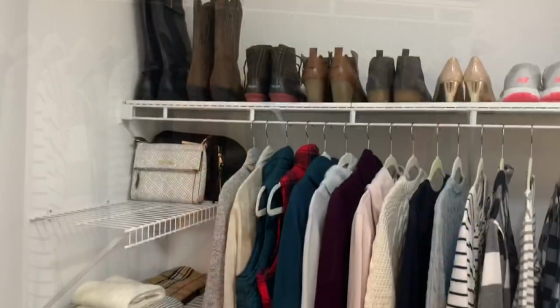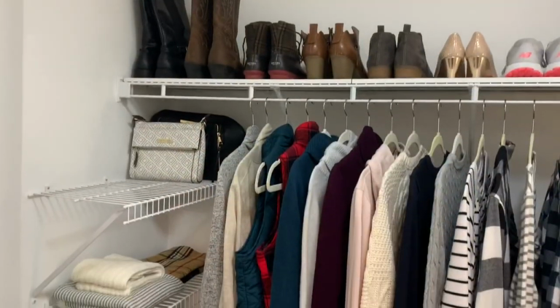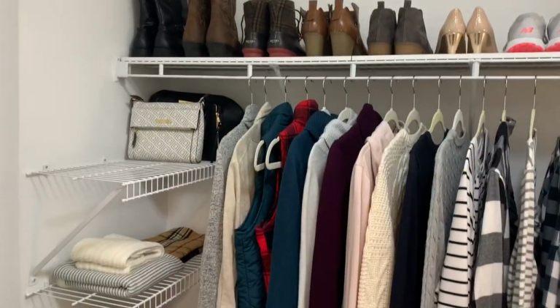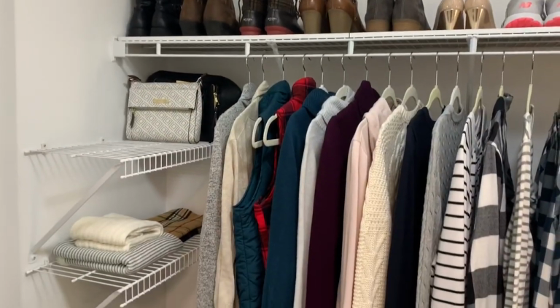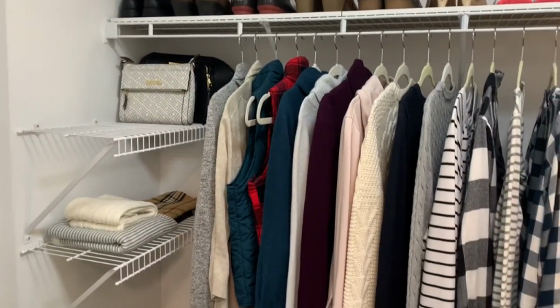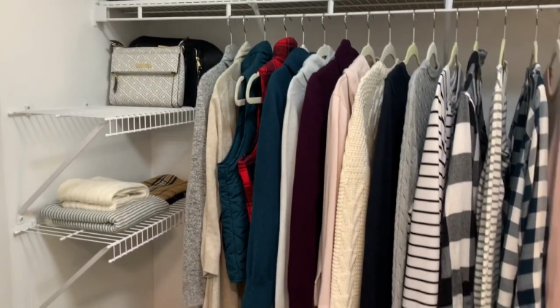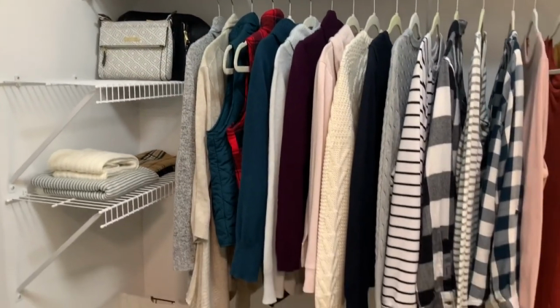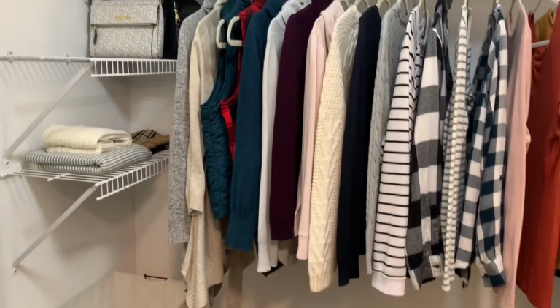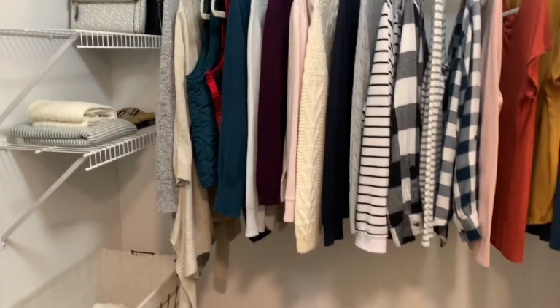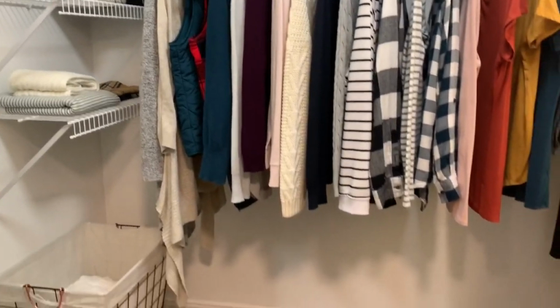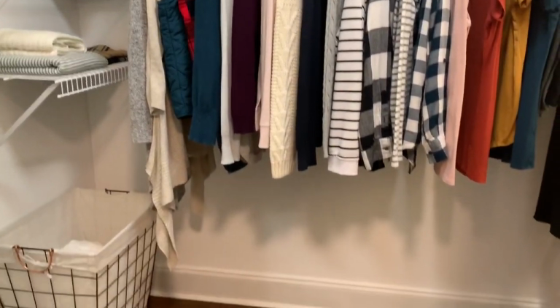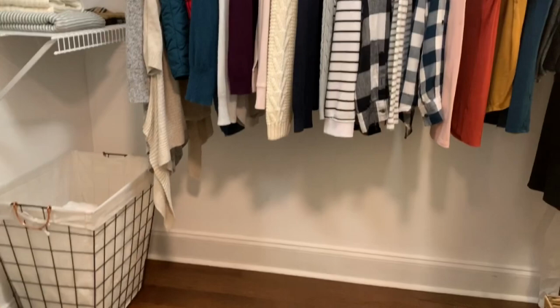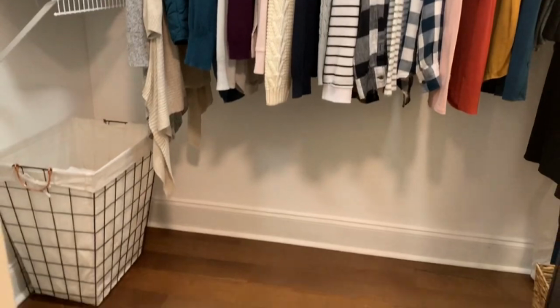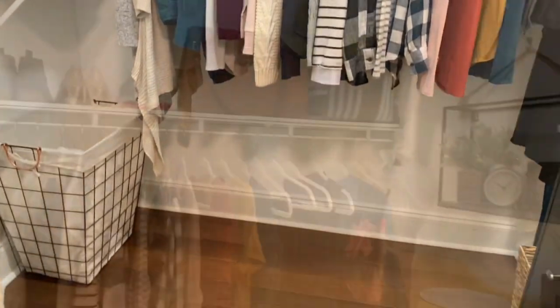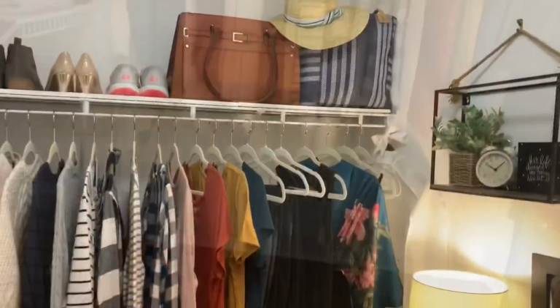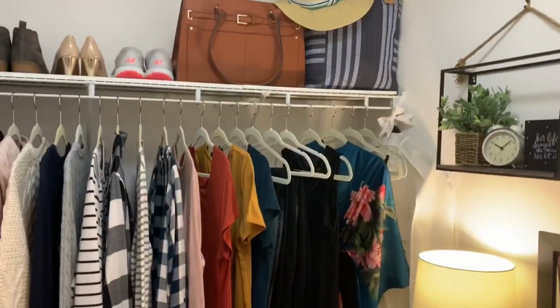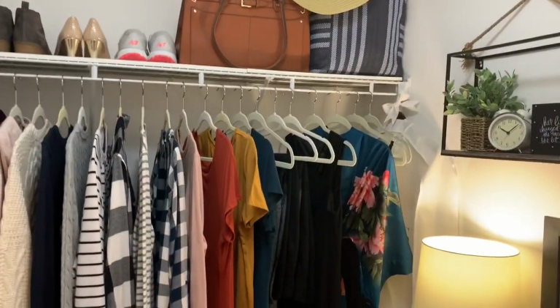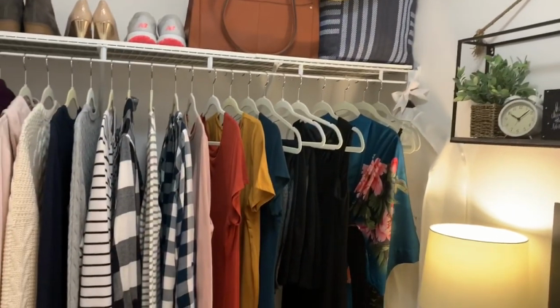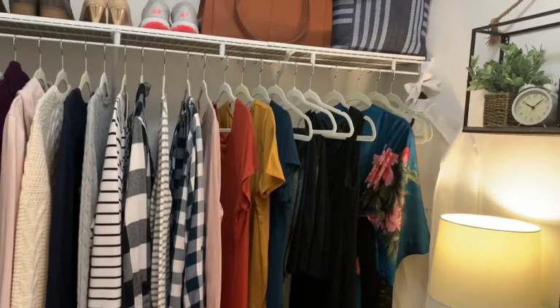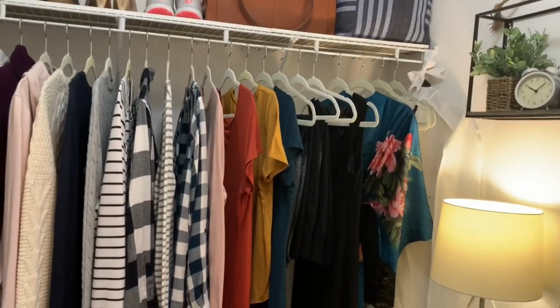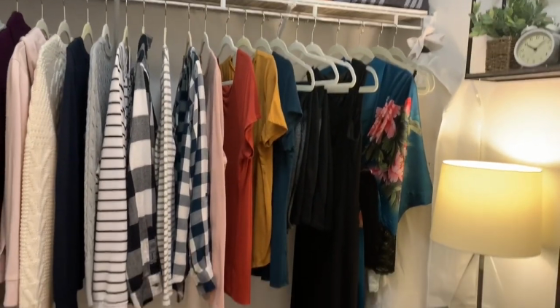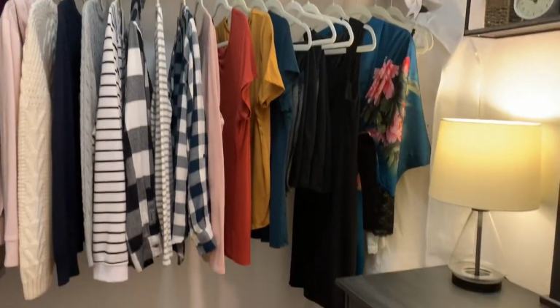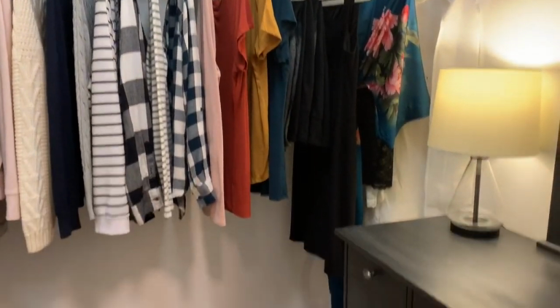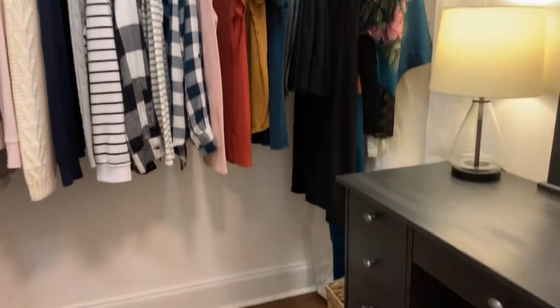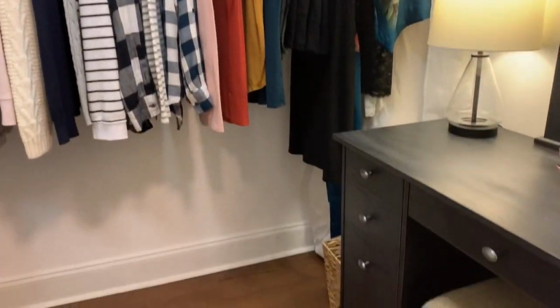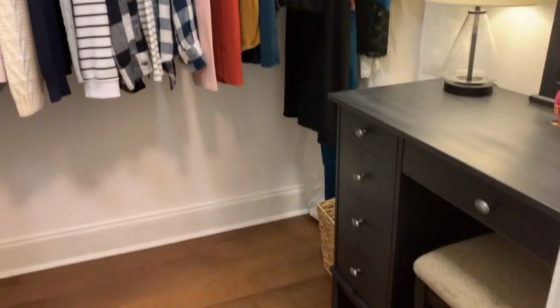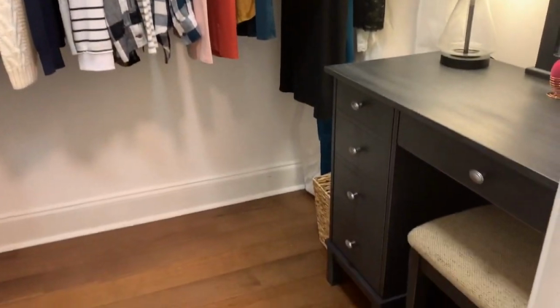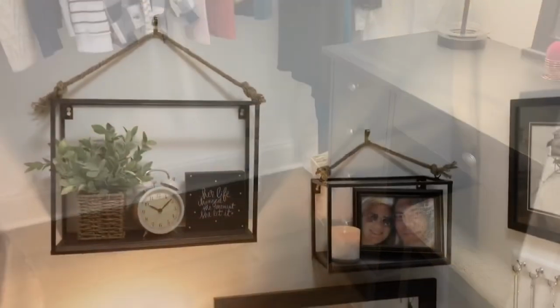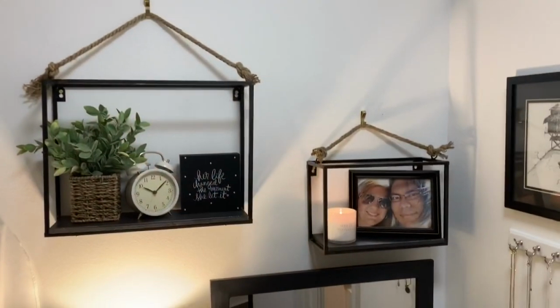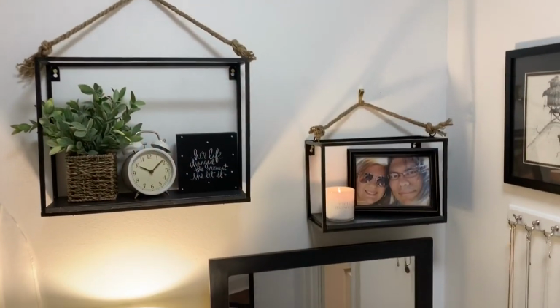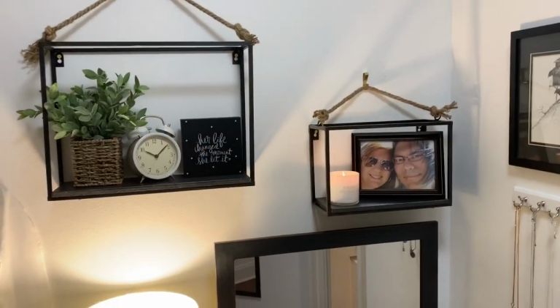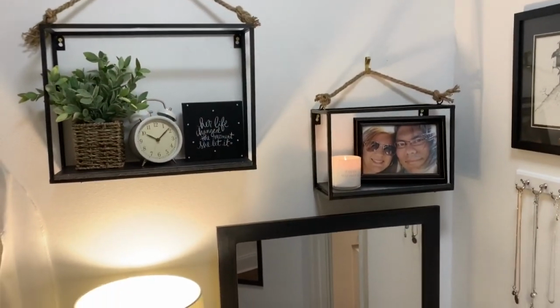Let's just look at this before footage one more time so we can appreciate this makeover. I'm so loving my new closet—it's such a clean and calm space for me to spend time in, get ready, and do my work. It was totally worth all the effort.